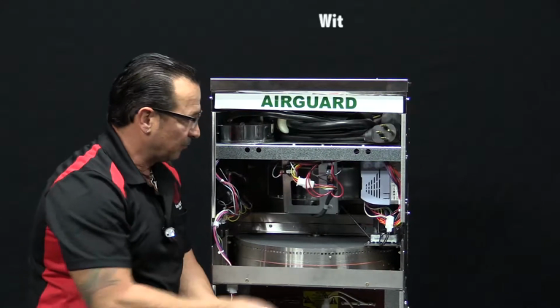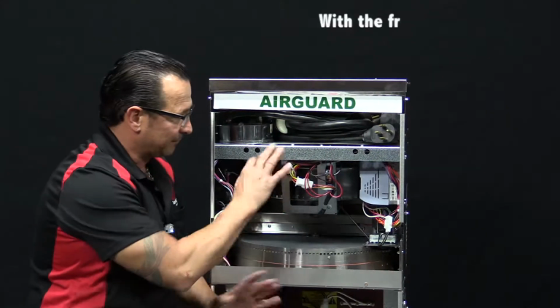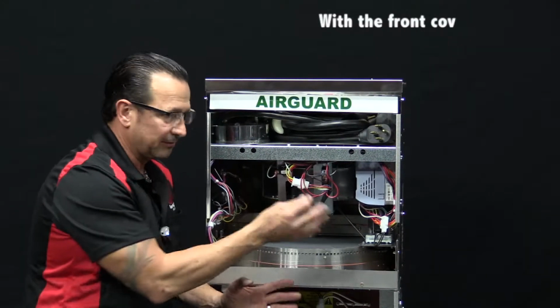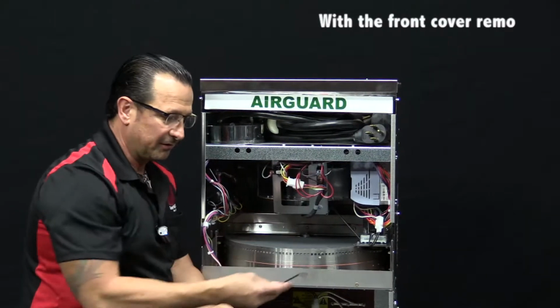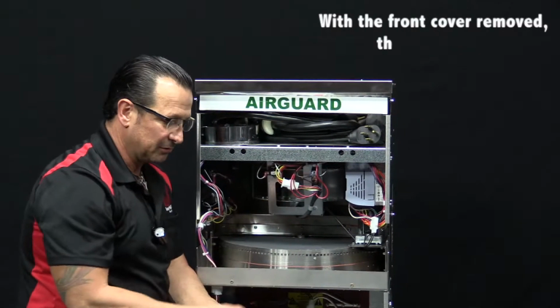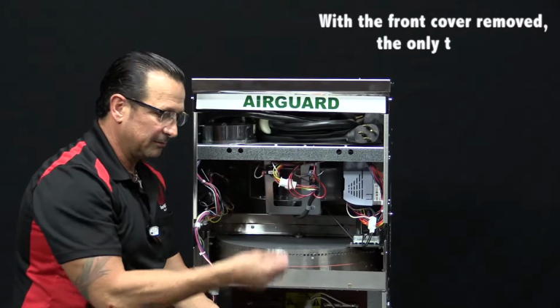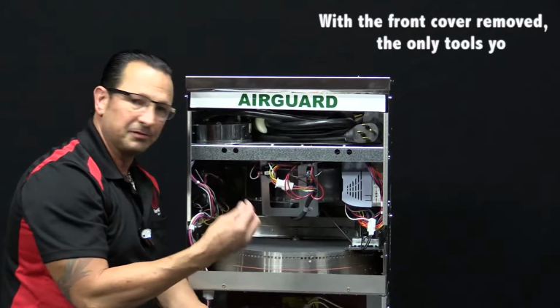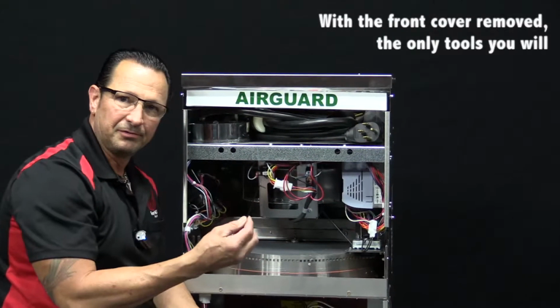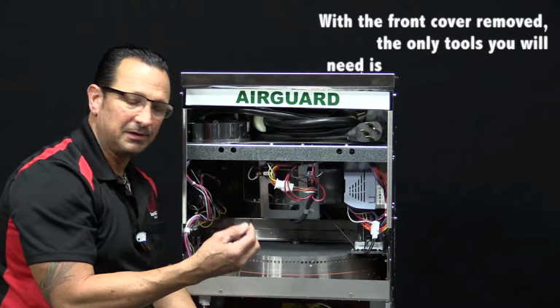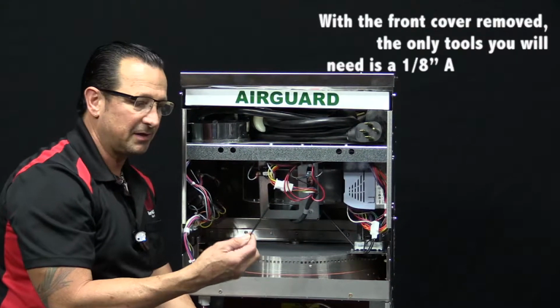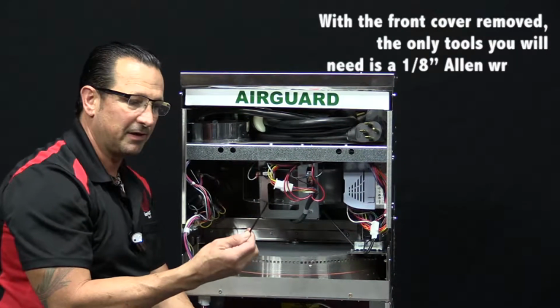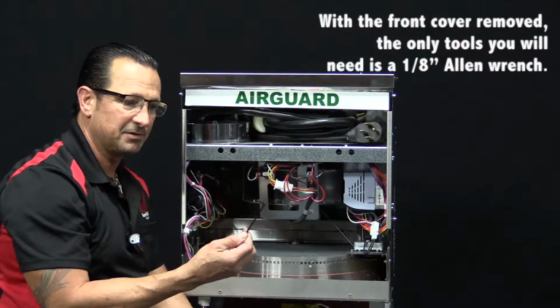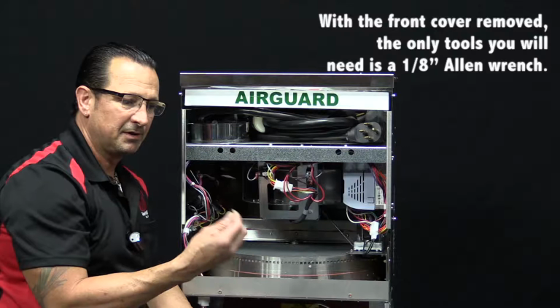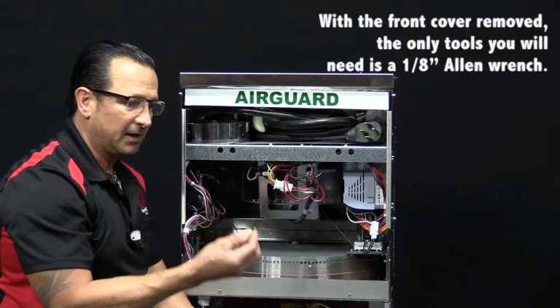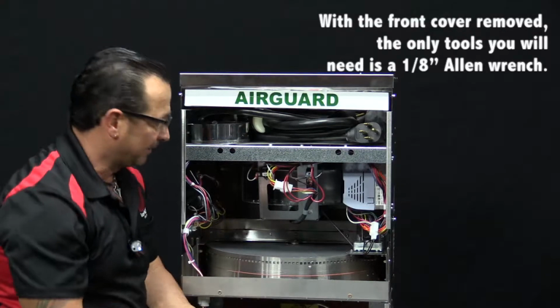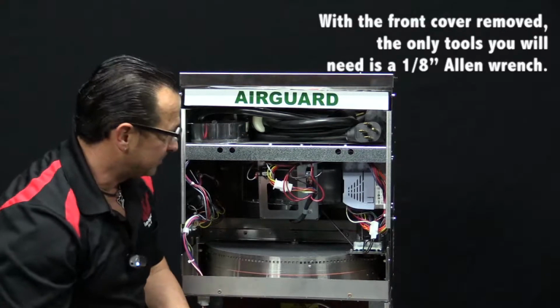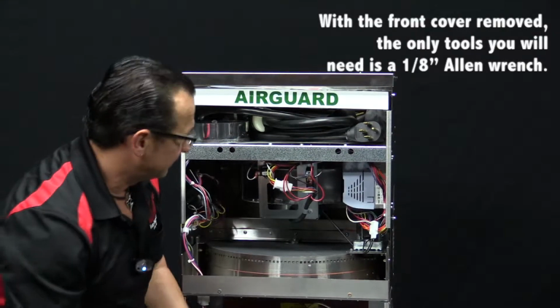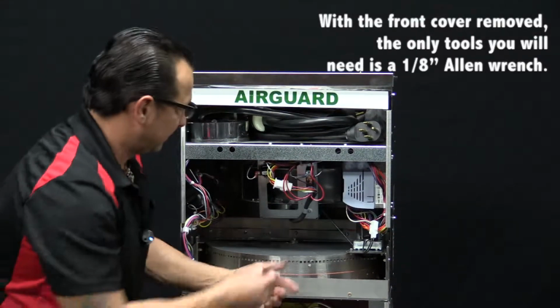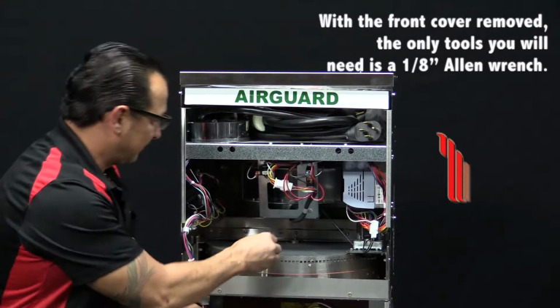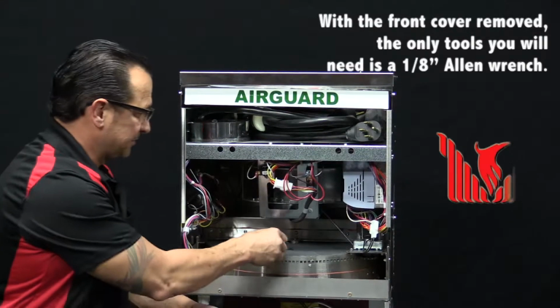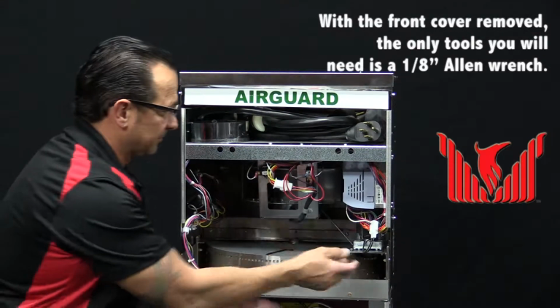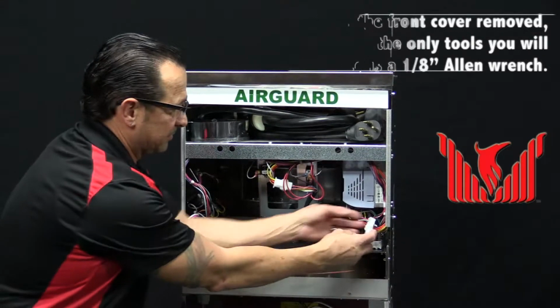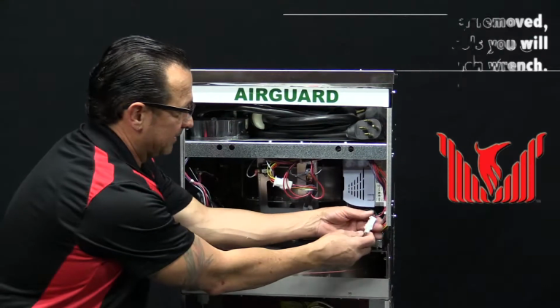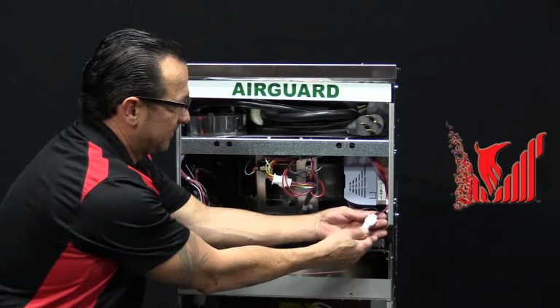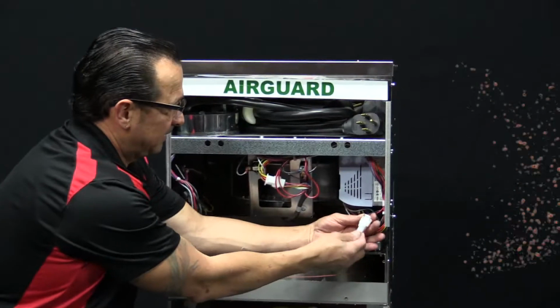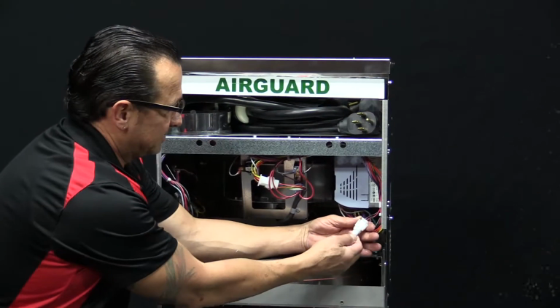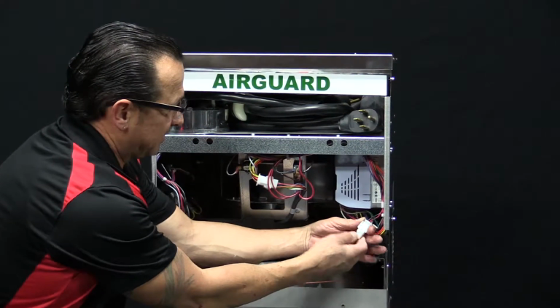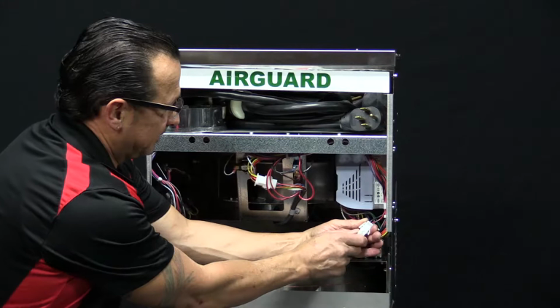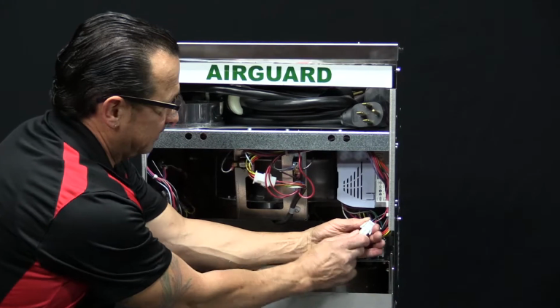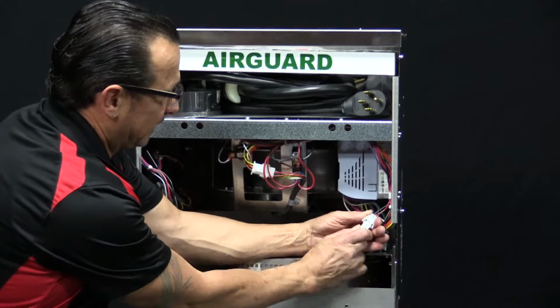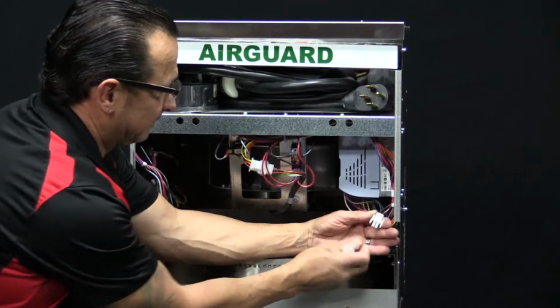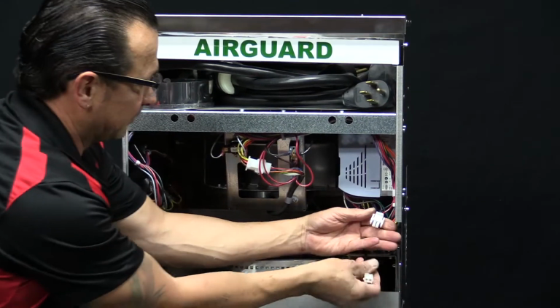With the front cover already removed, the only tool you need is a 1/8 inch Allen wrench. First thing we want to do is go ahead and disconnect the power lead for the motor.